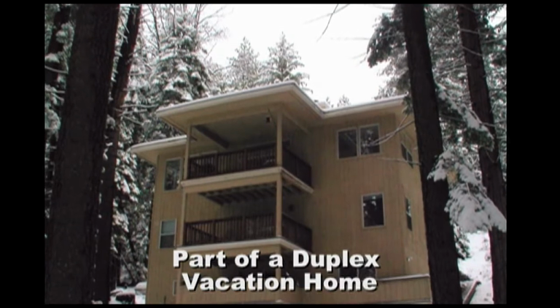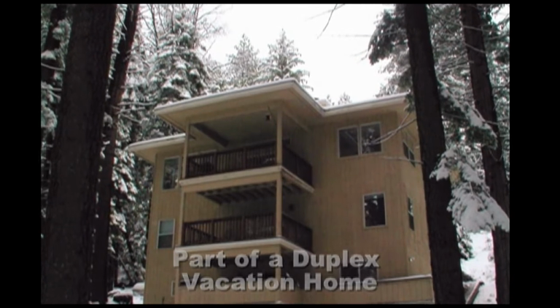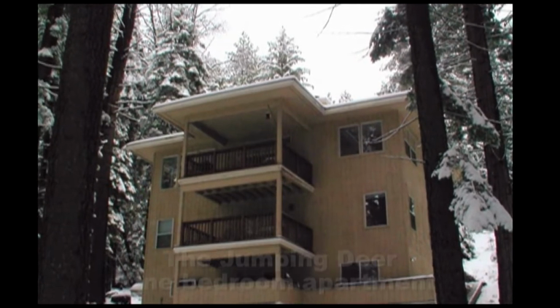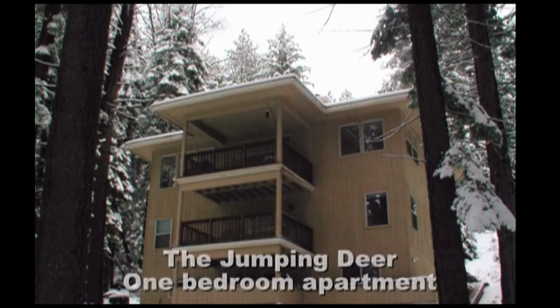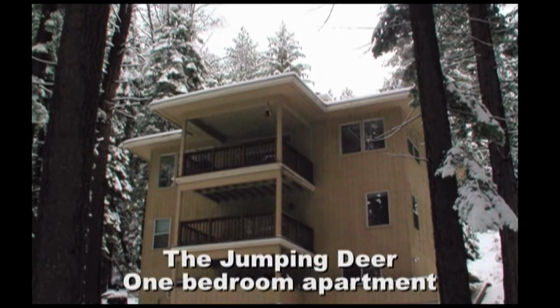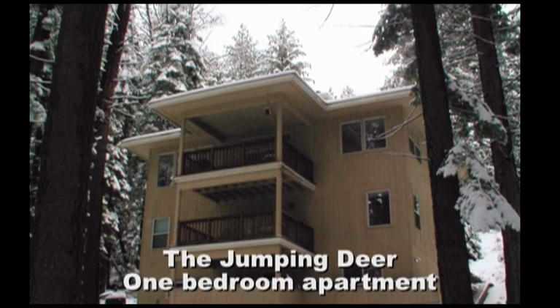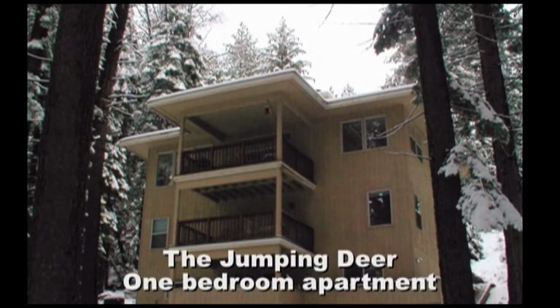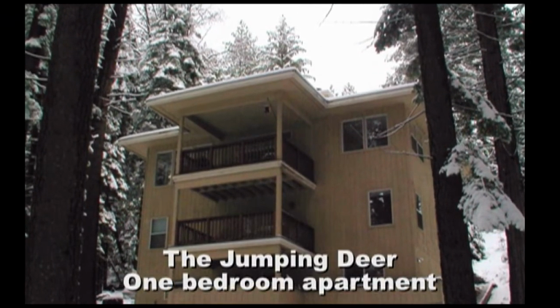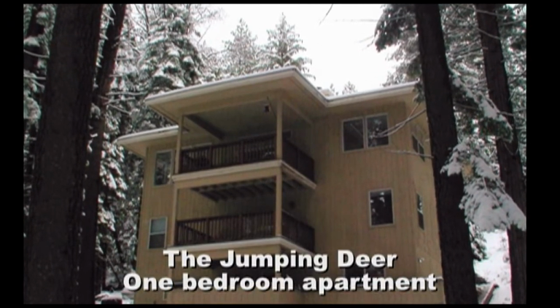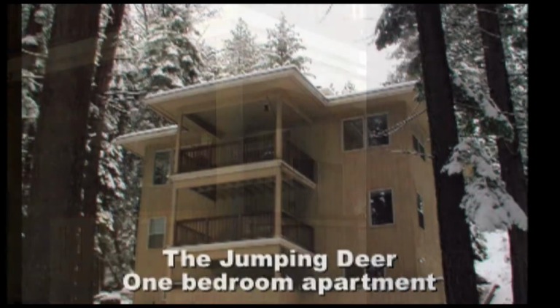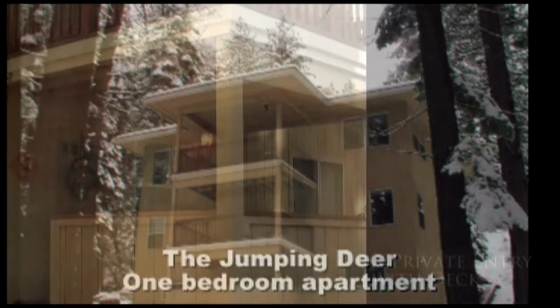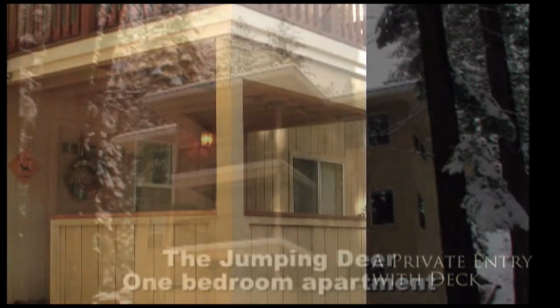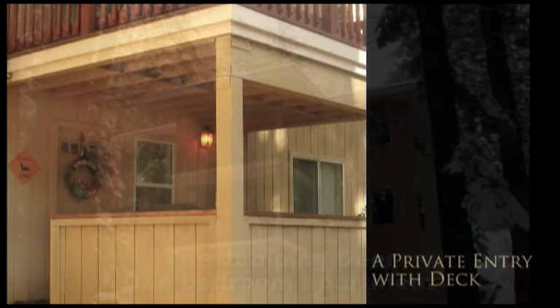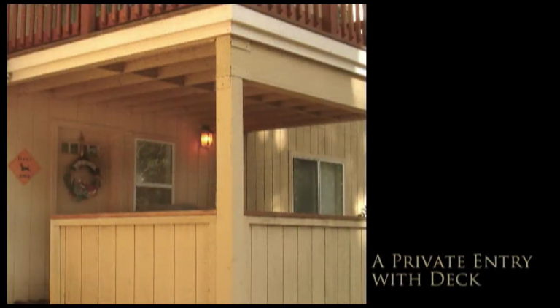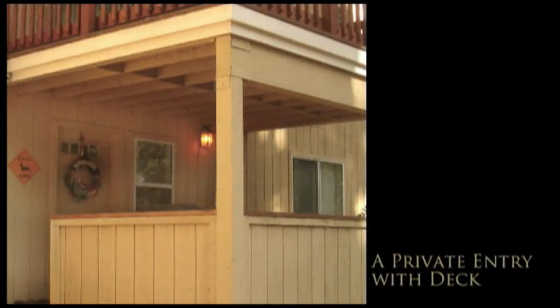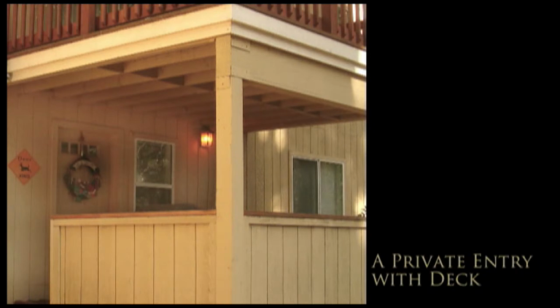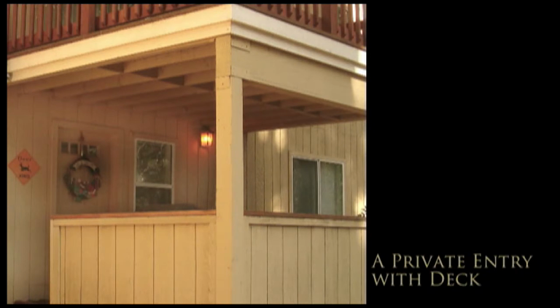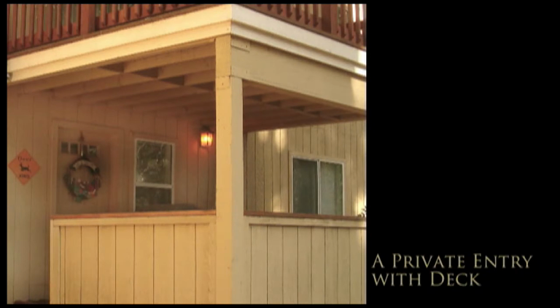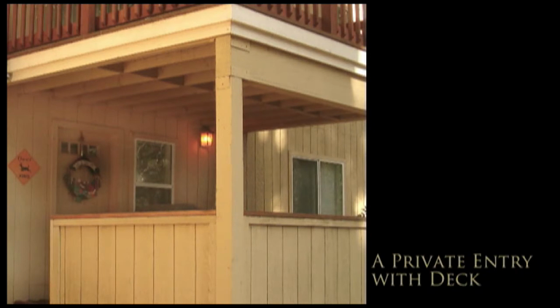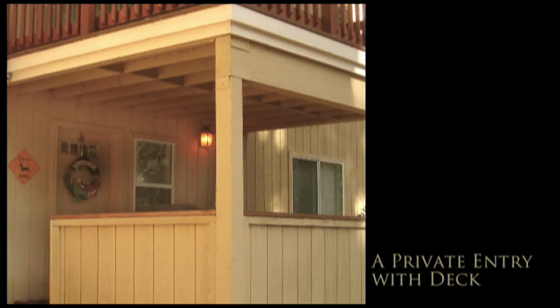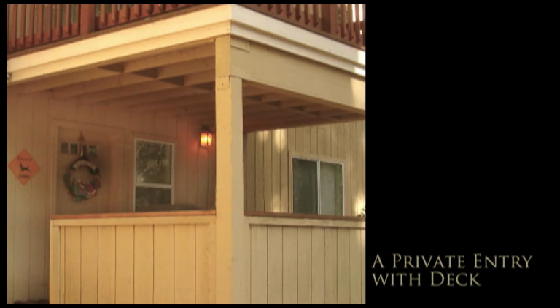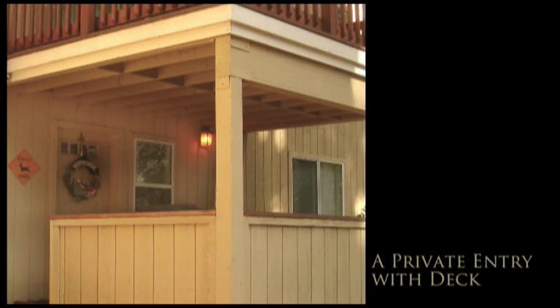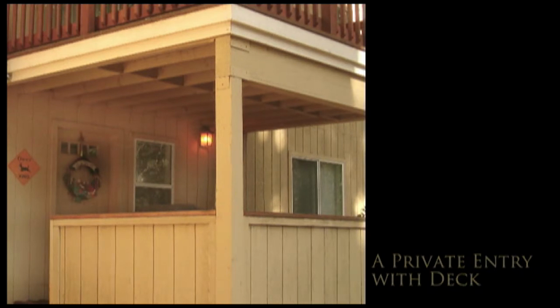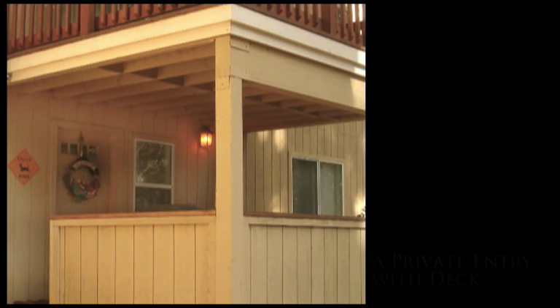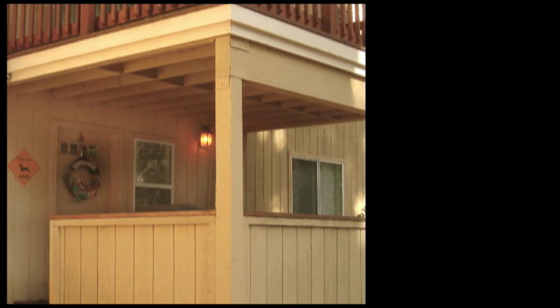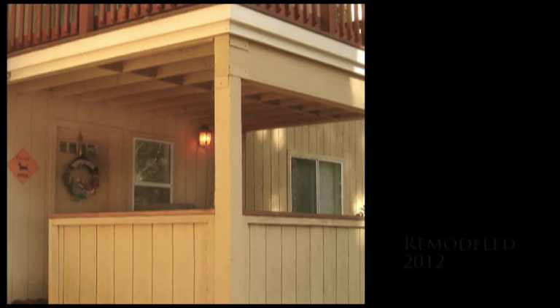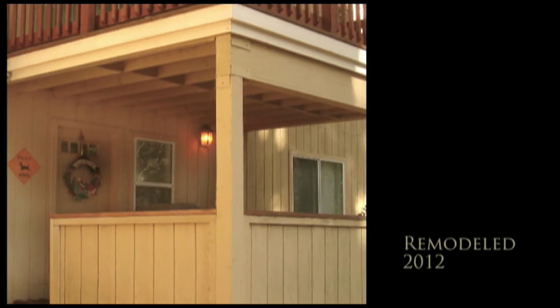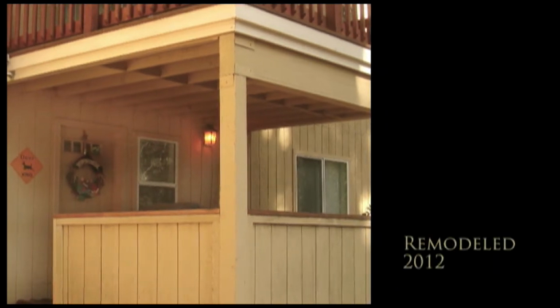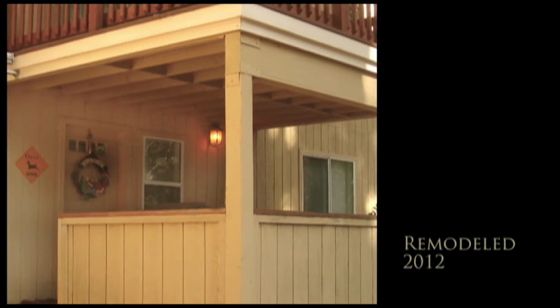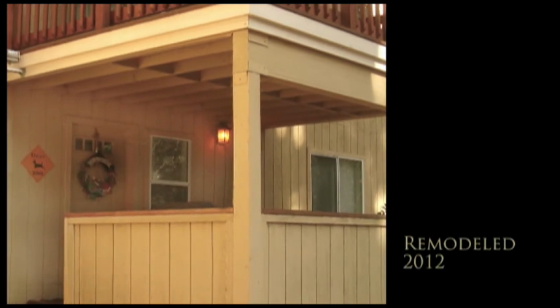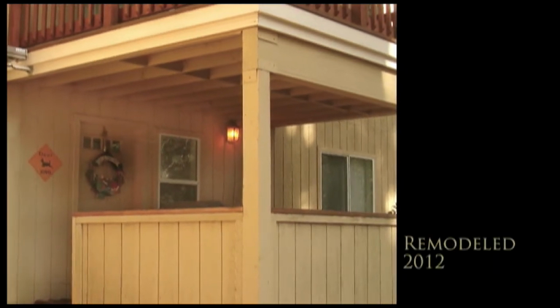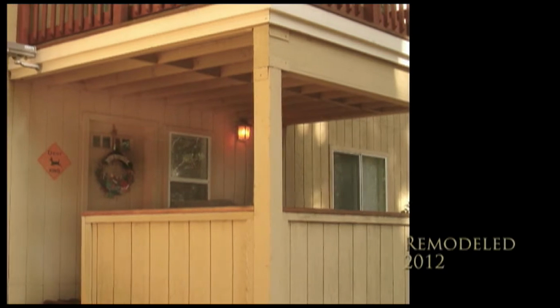Jumping Deer is a one-bedroom apartment located at the base of Pine Armor Retreat with its own separate entry. Jumping Deer was remodeled this year.